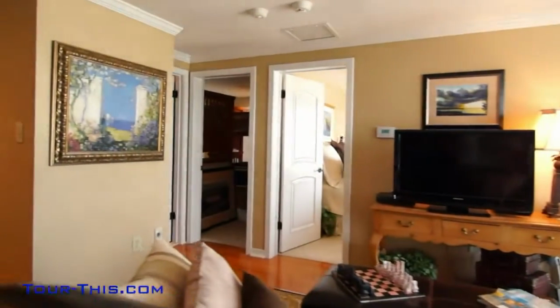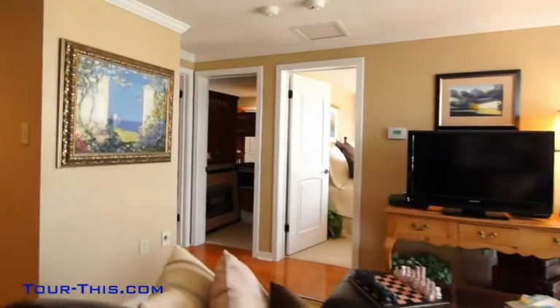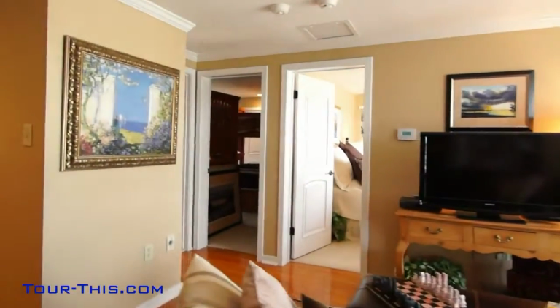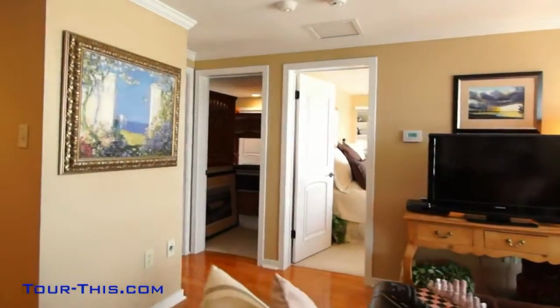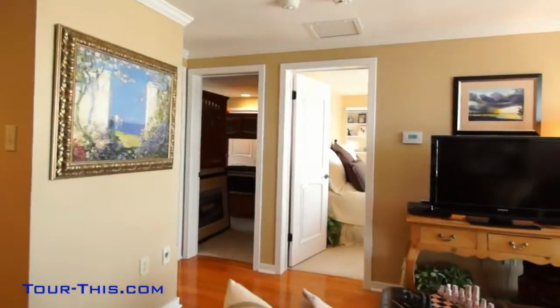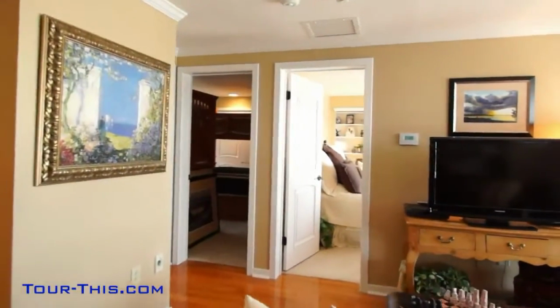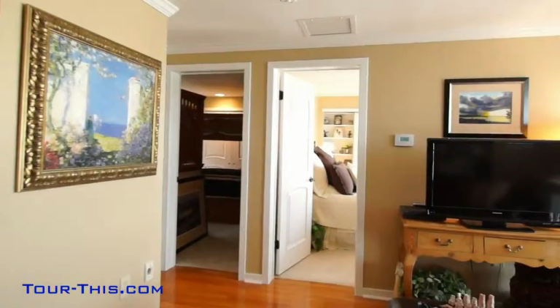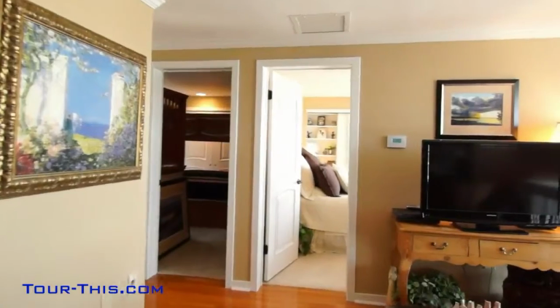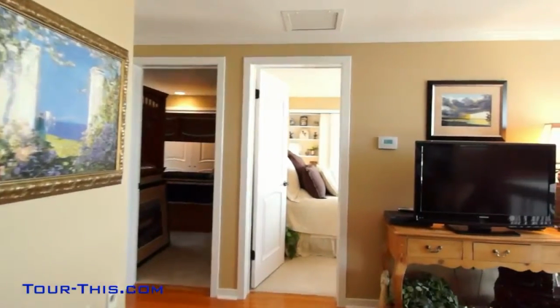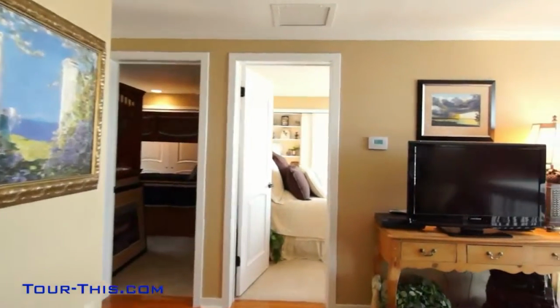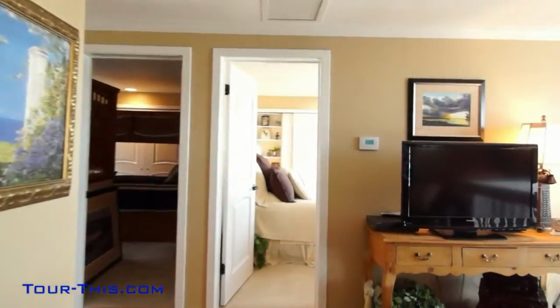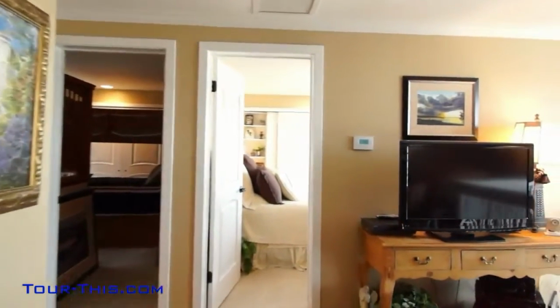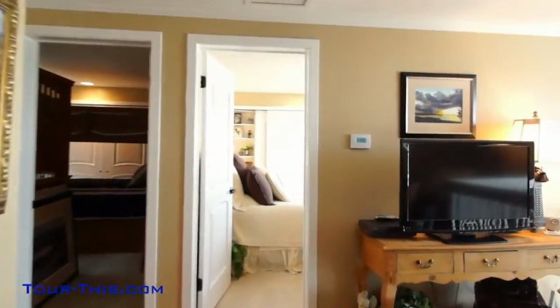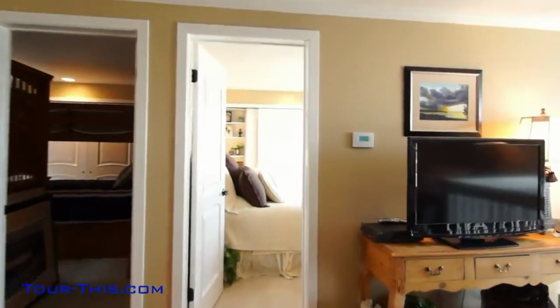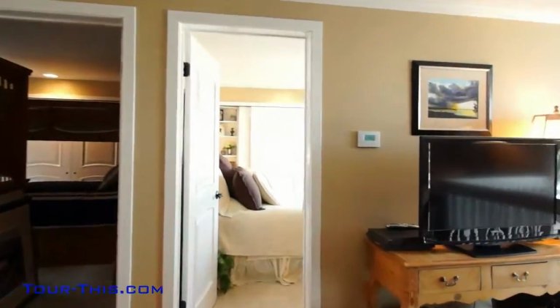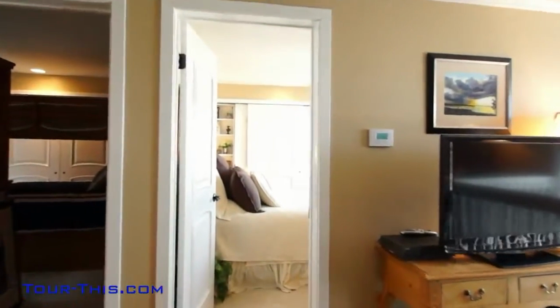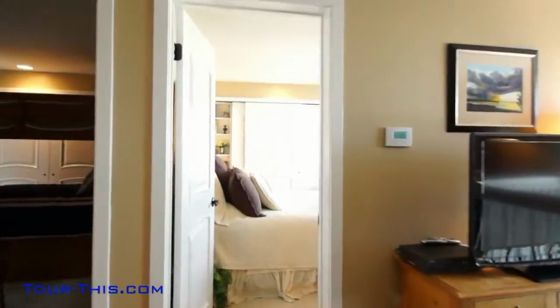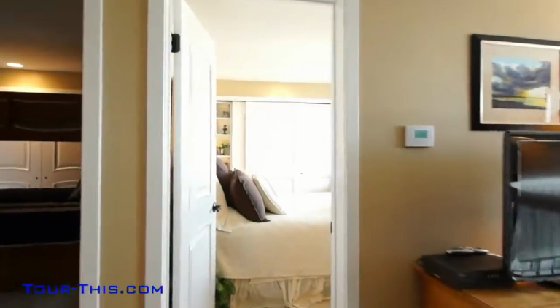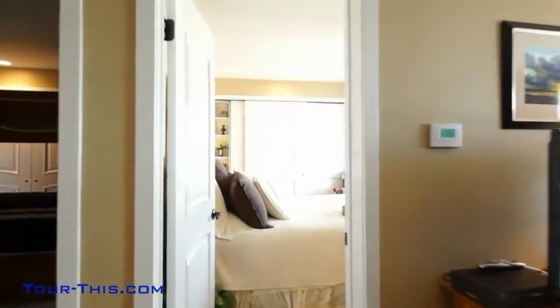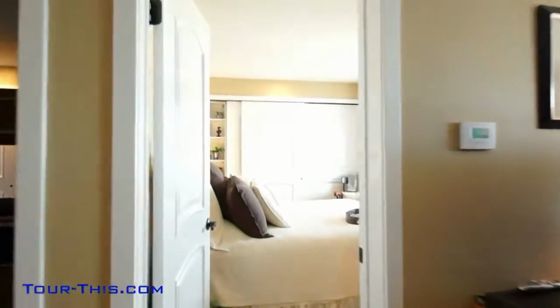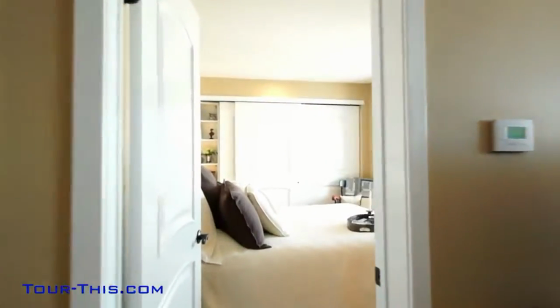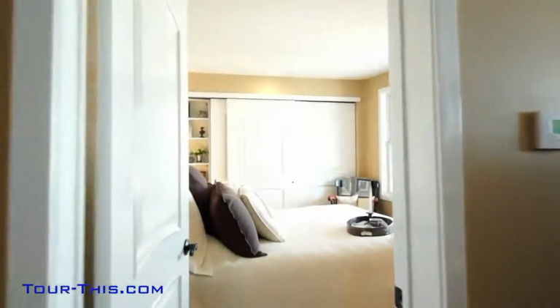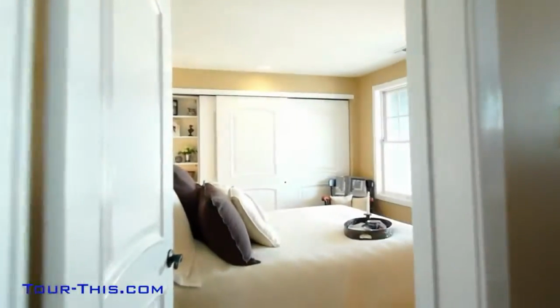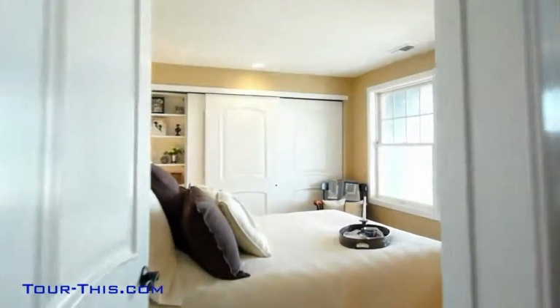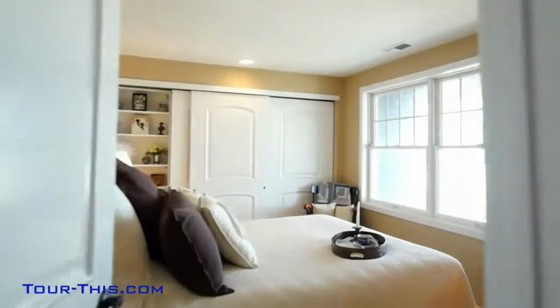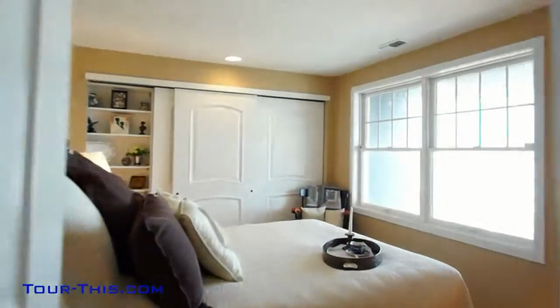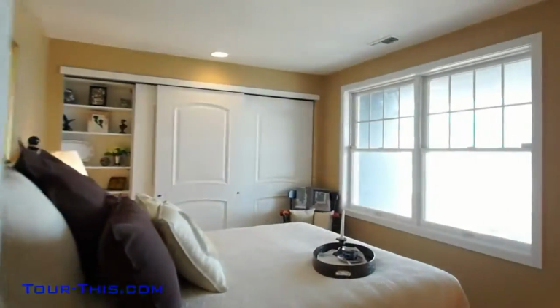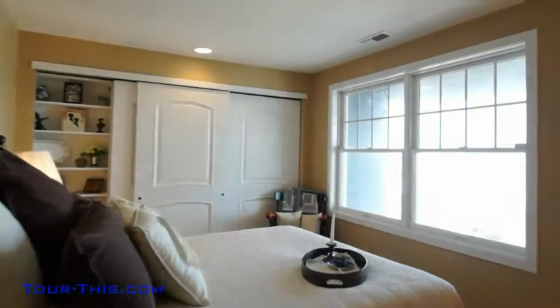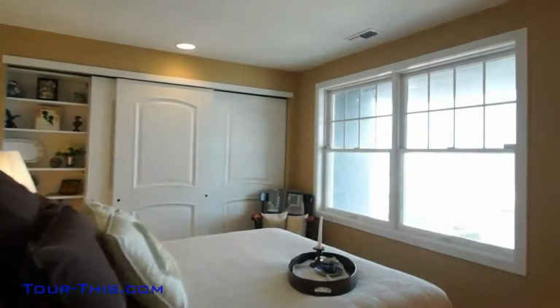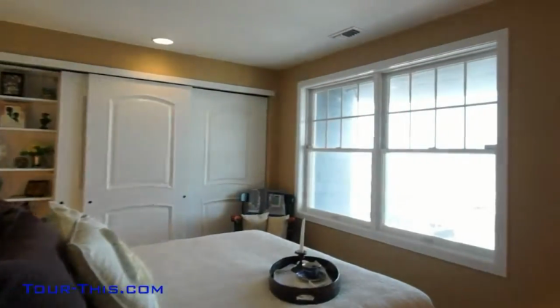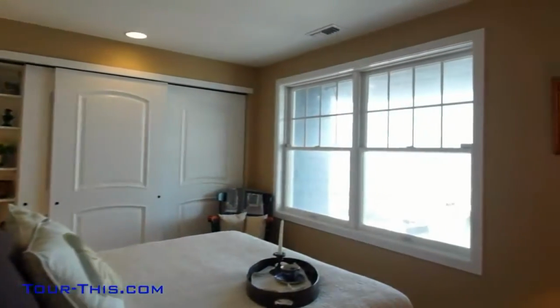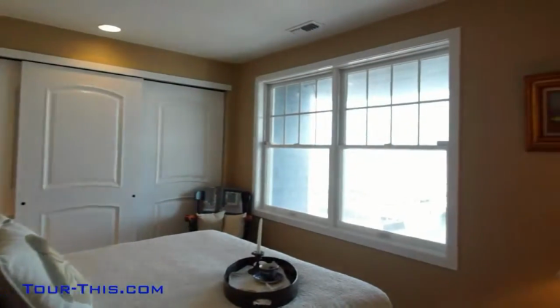Charming and spacious bedrooms off of the family room offer overnight success for overnight guests, along with a fully remodeled bath for convenience.